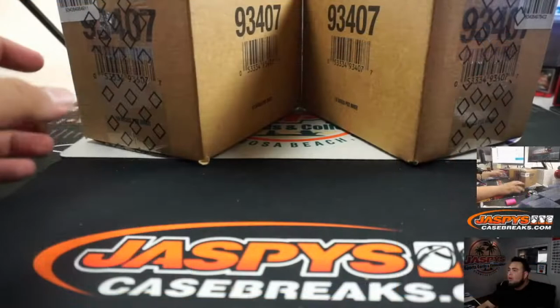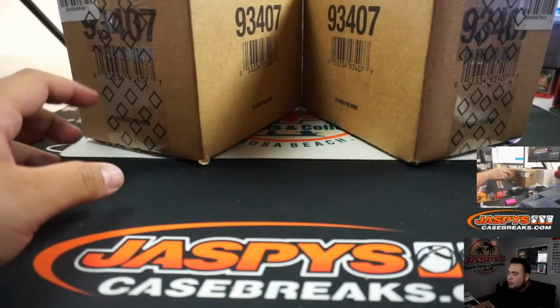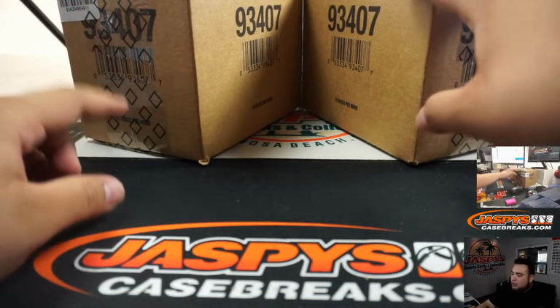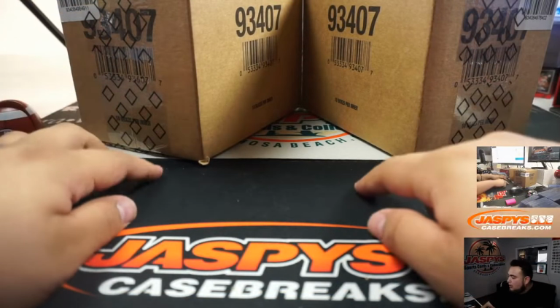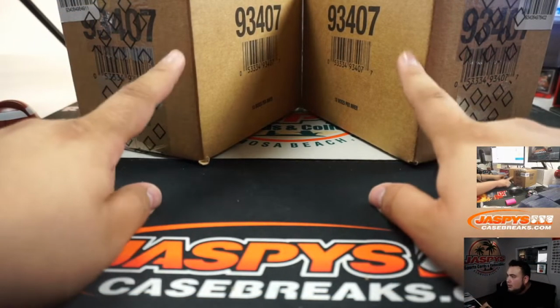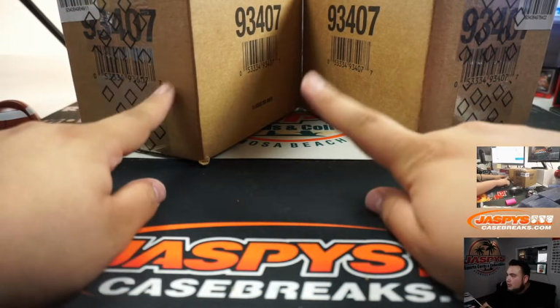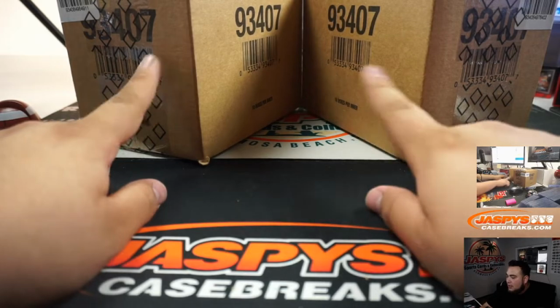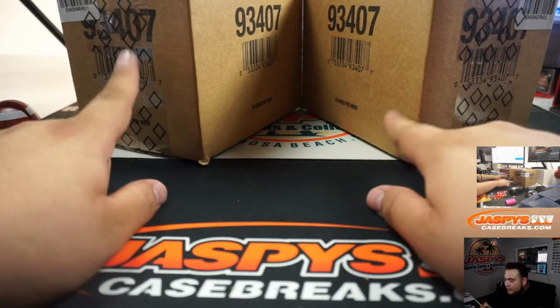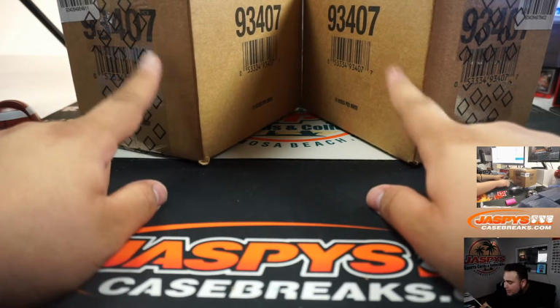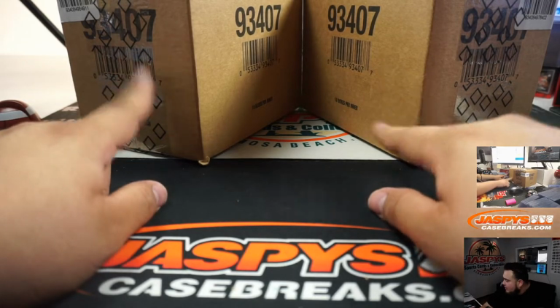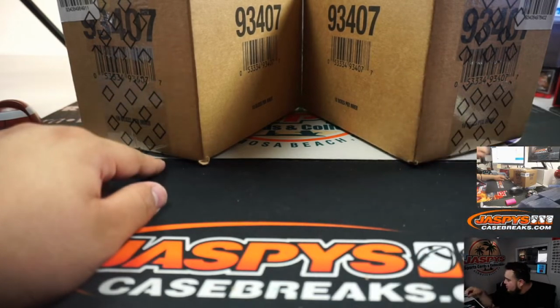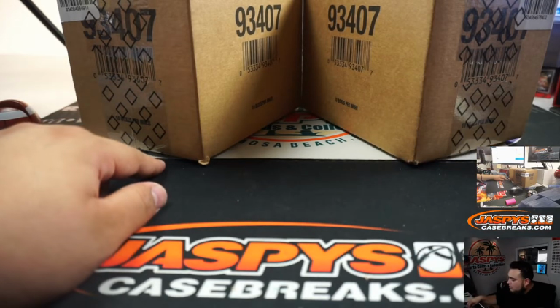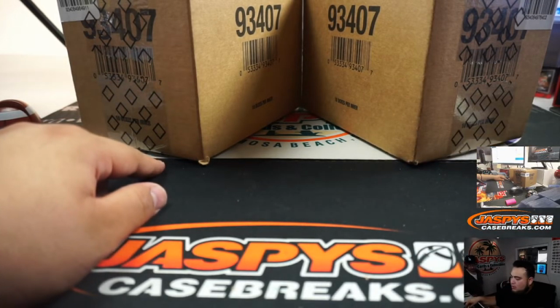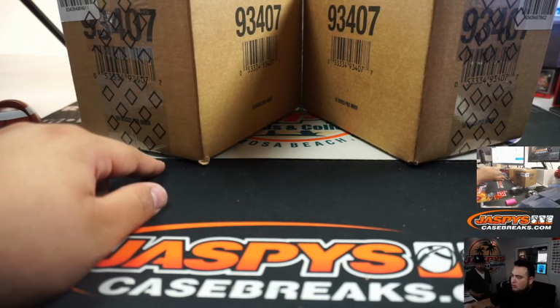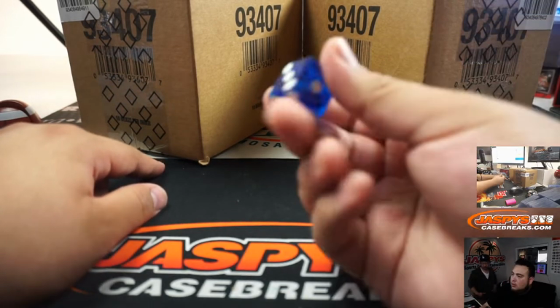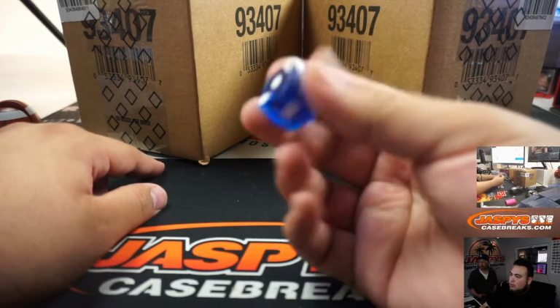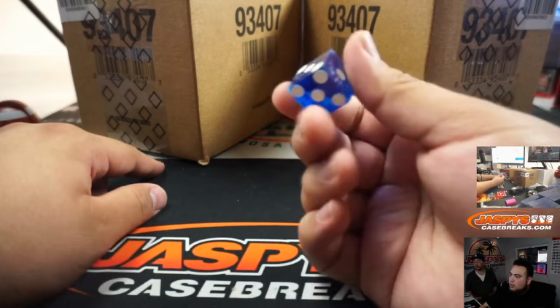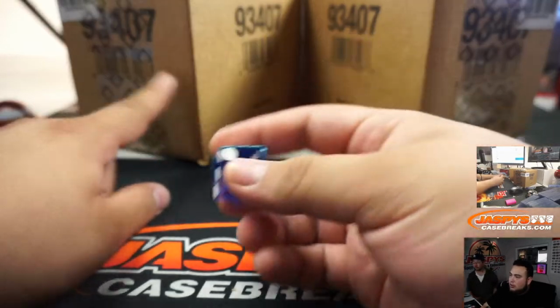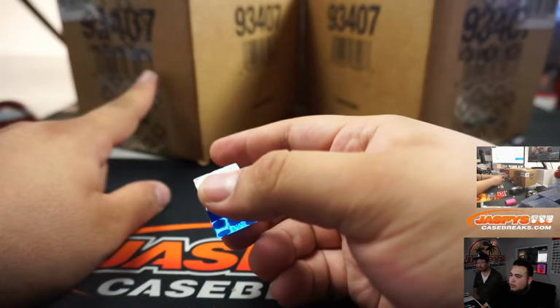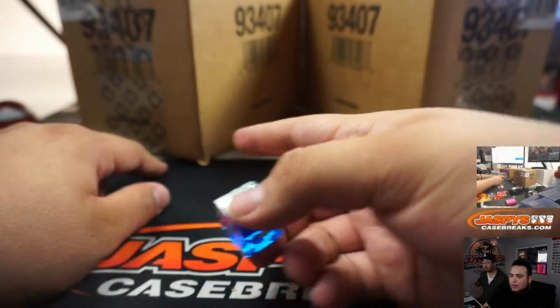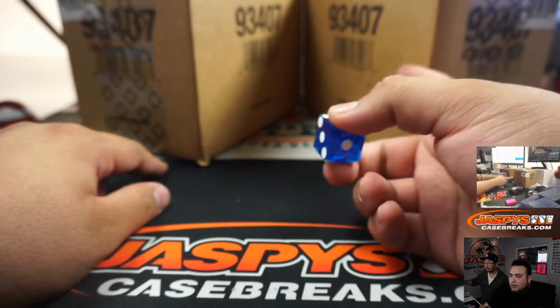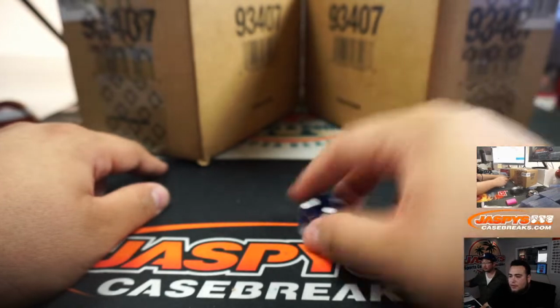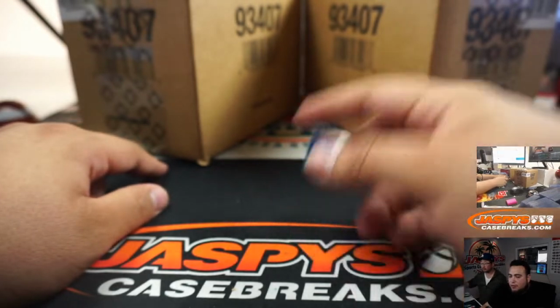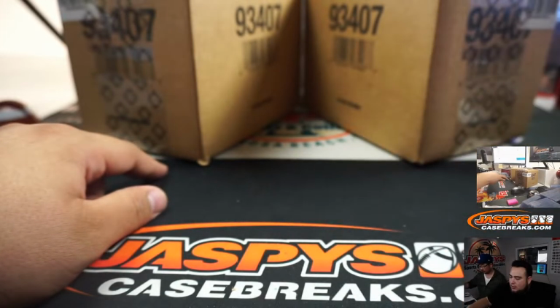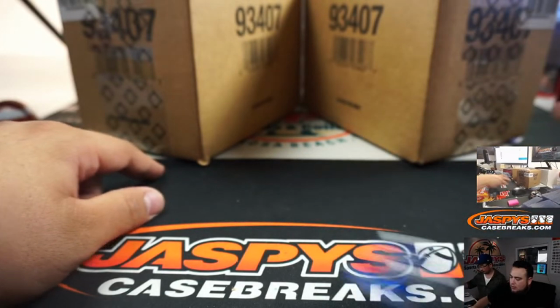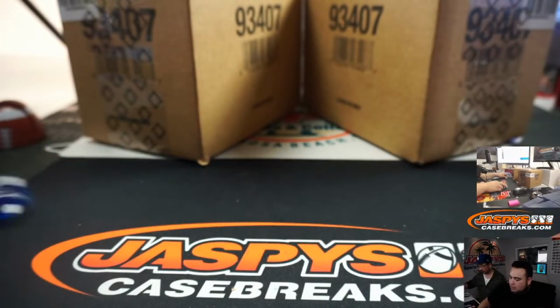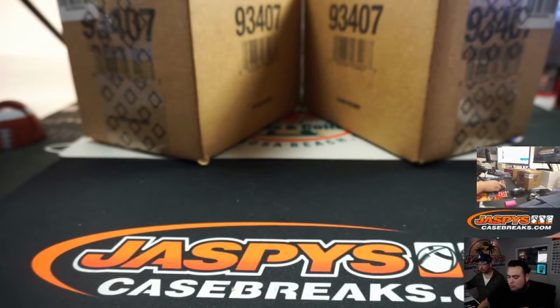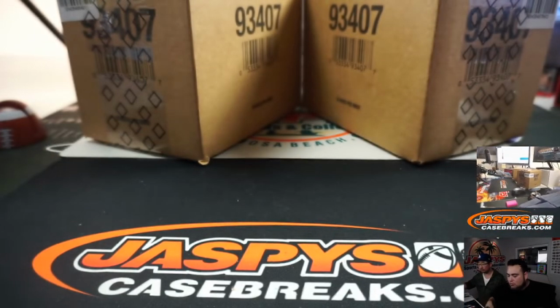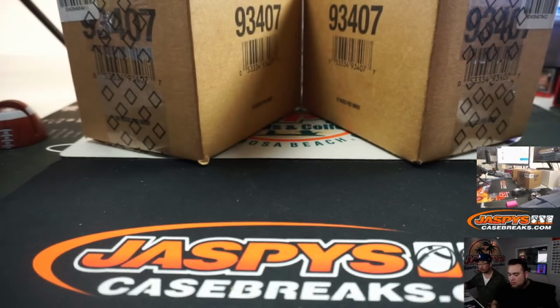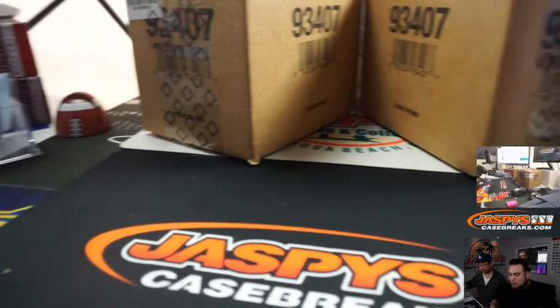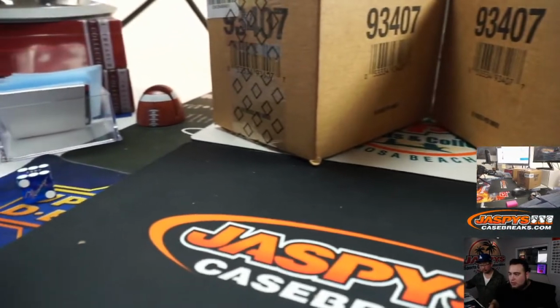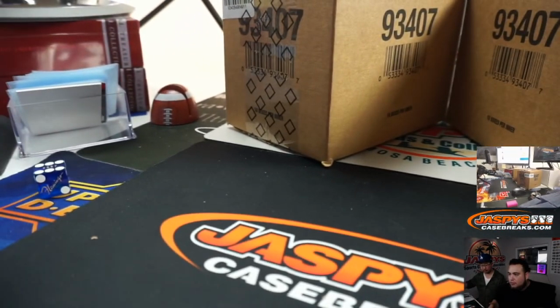All right, so we got two inners. These have 10 boxes each. One, two, three for the left side. Four, five, six for the right. Well, that did not hit right. Six.